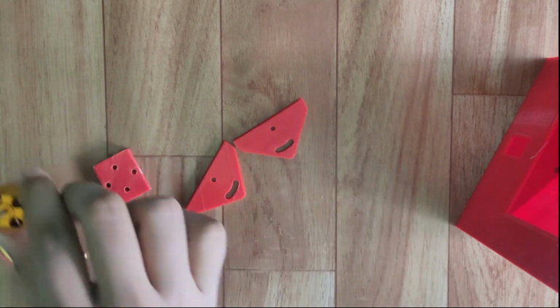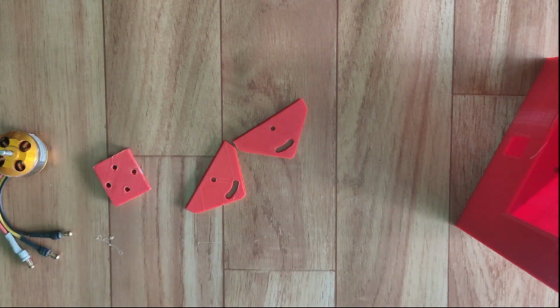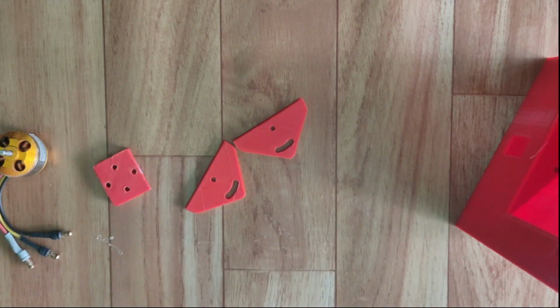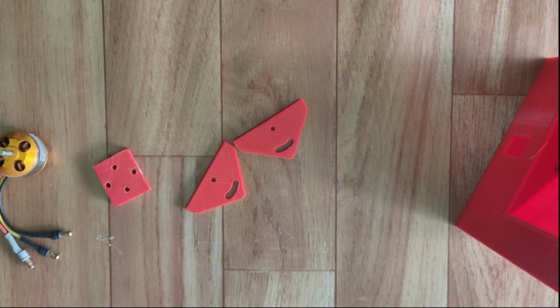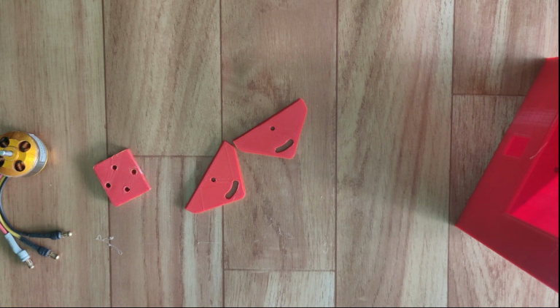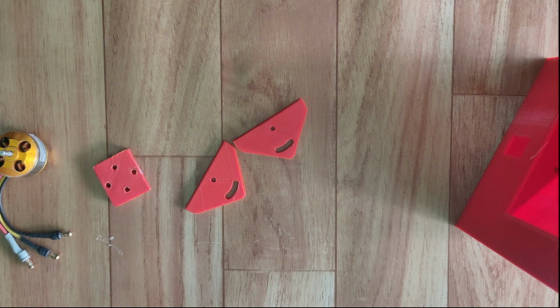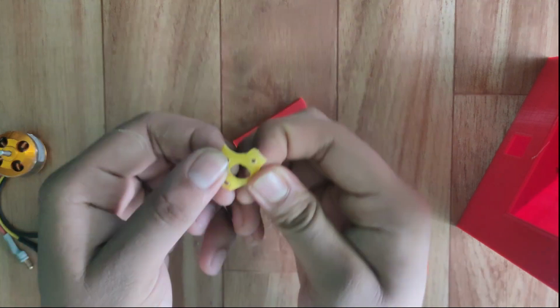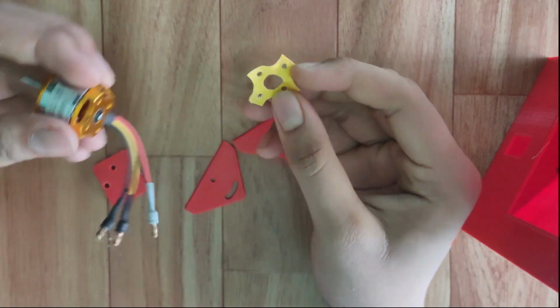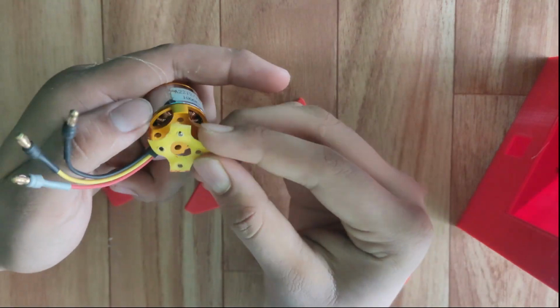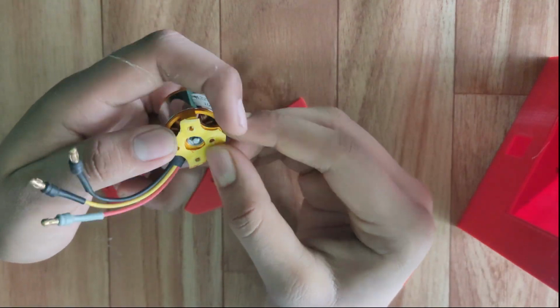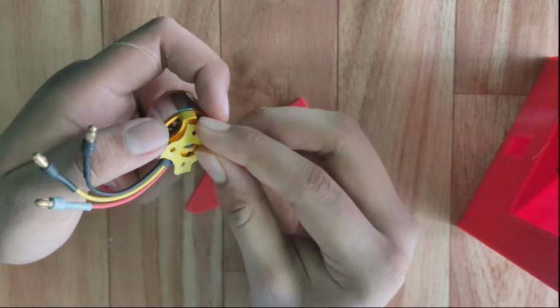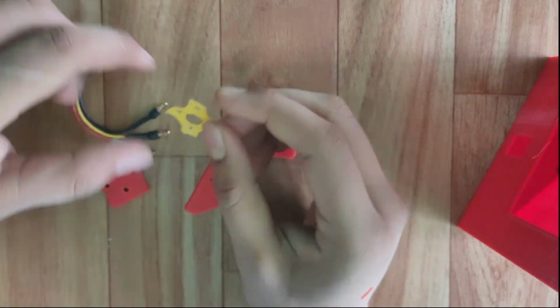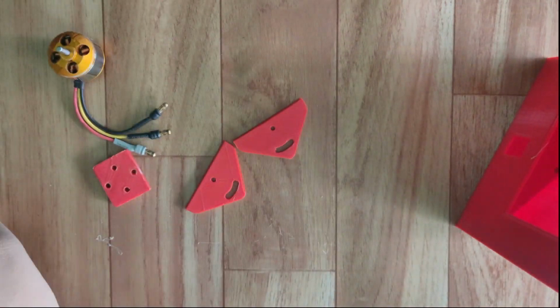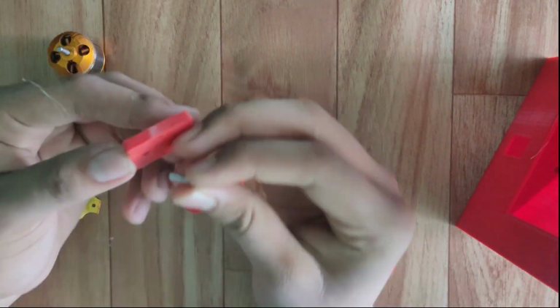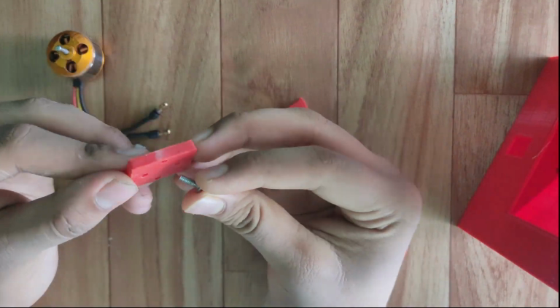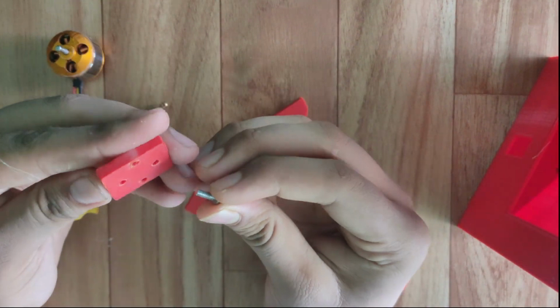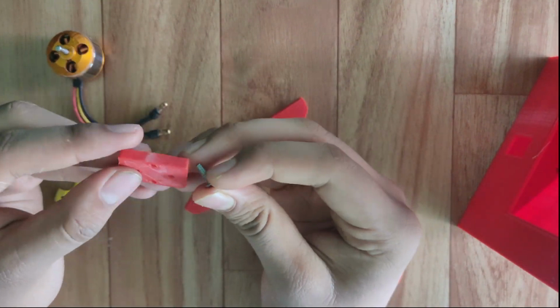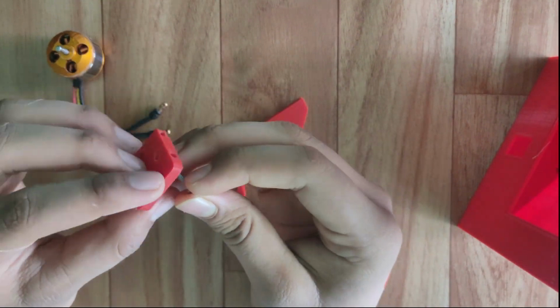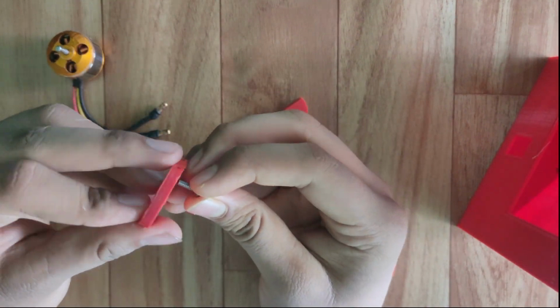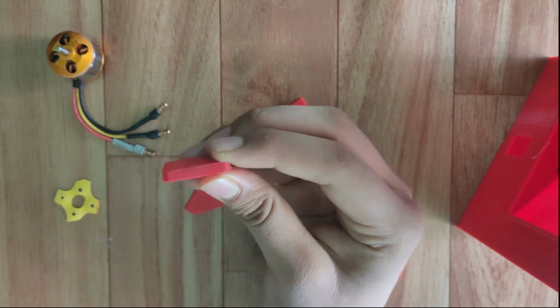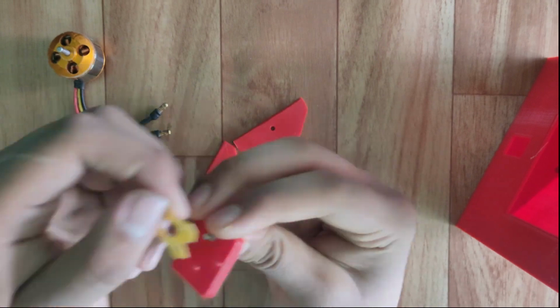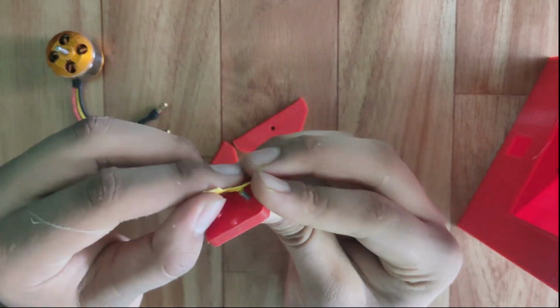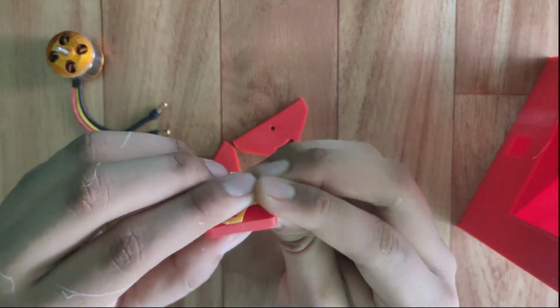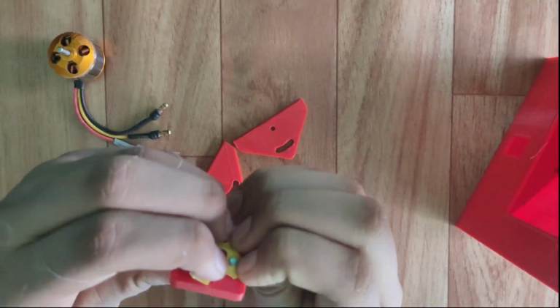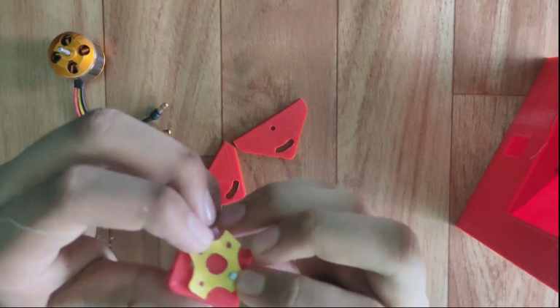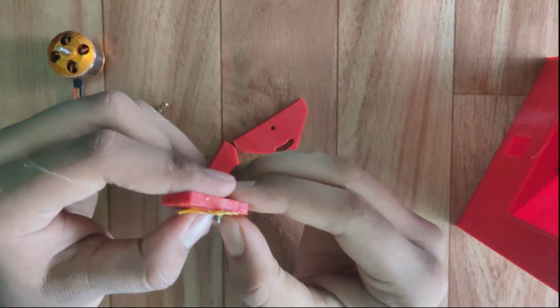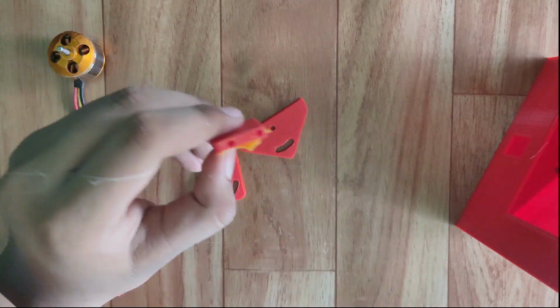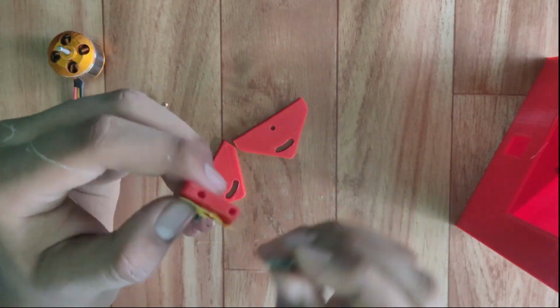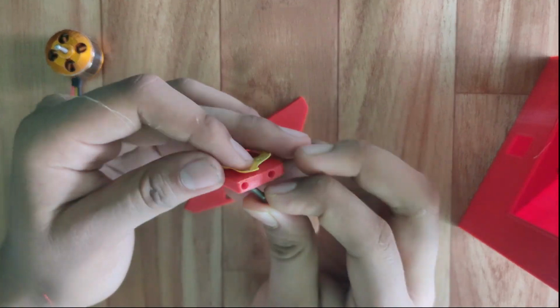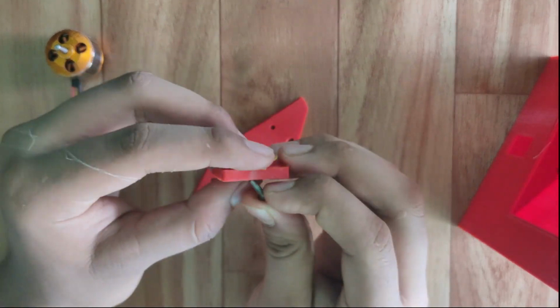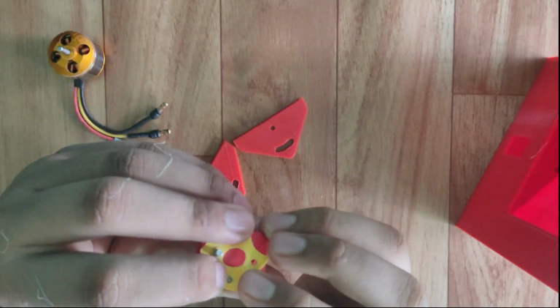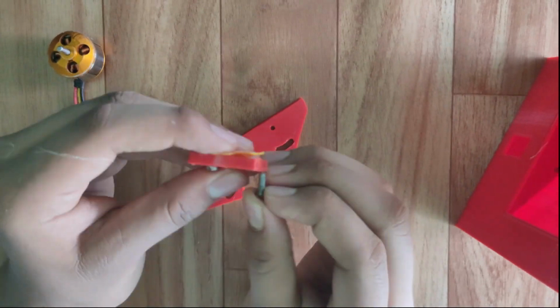Connect the brushless motor with the motor mount. This yellow sheet is a temperature resistance sheet. I am using this sheet and spacer to prevent heat from getting into the plastic, as I have printed everything from PLA filament.